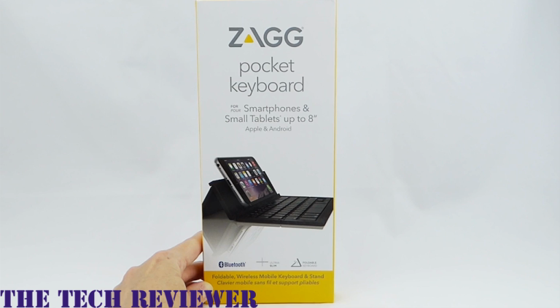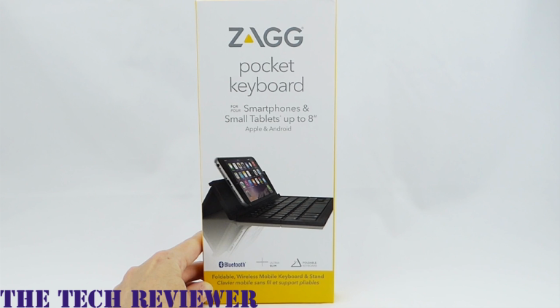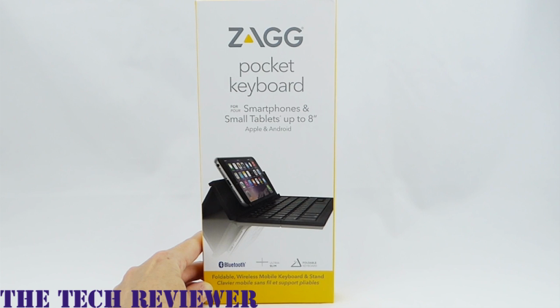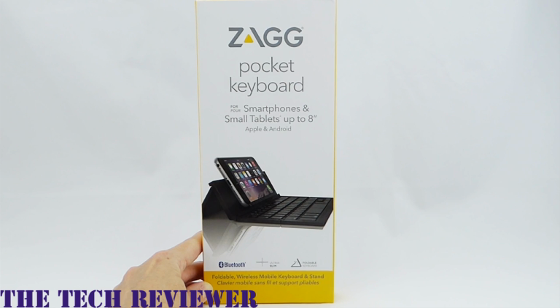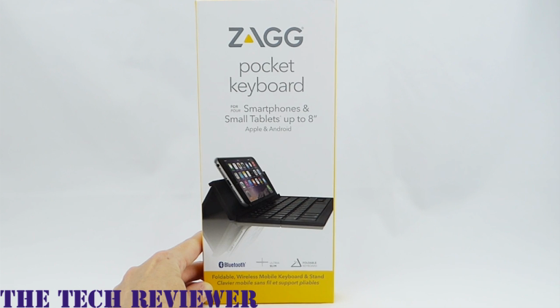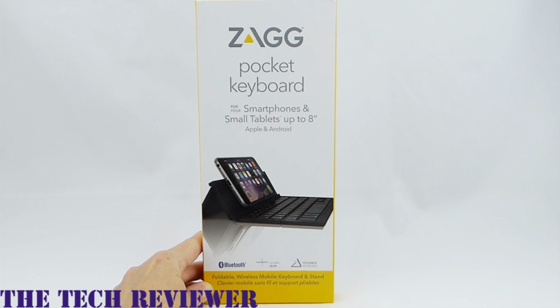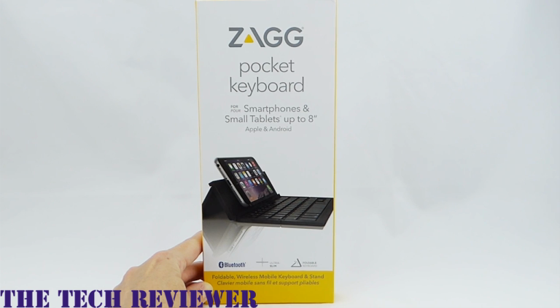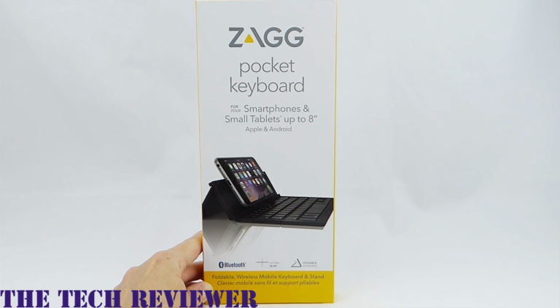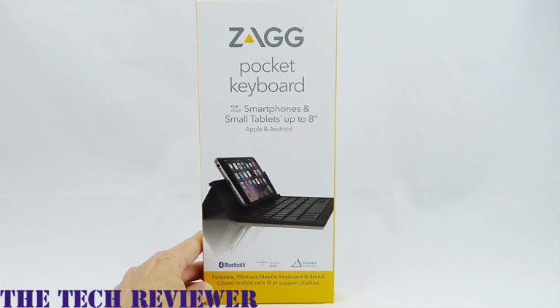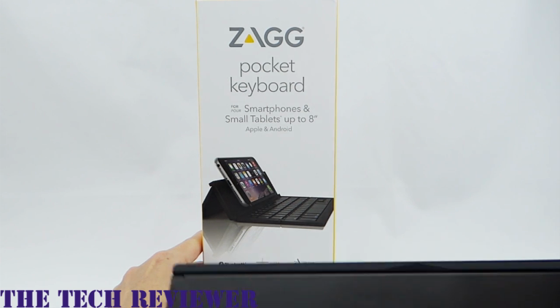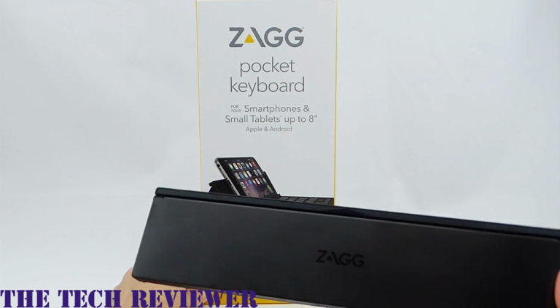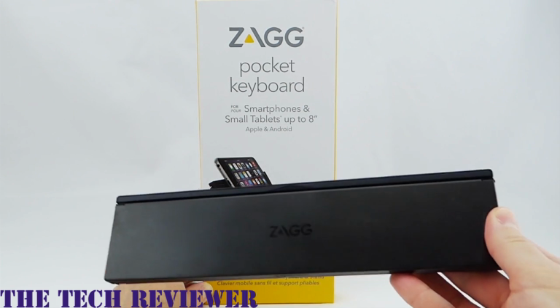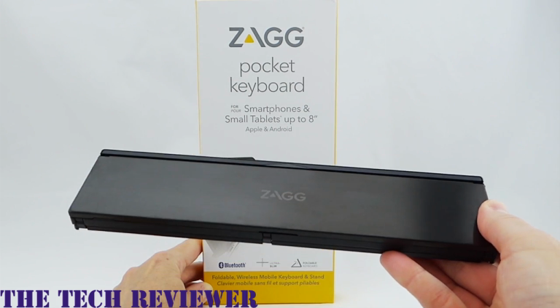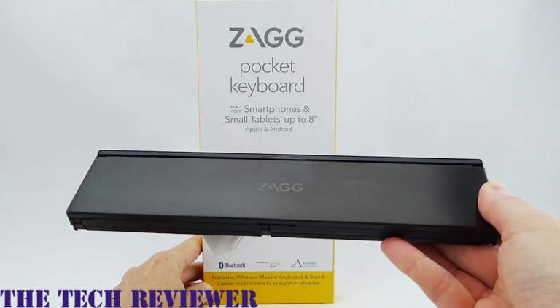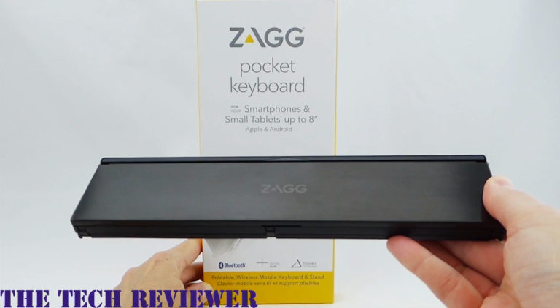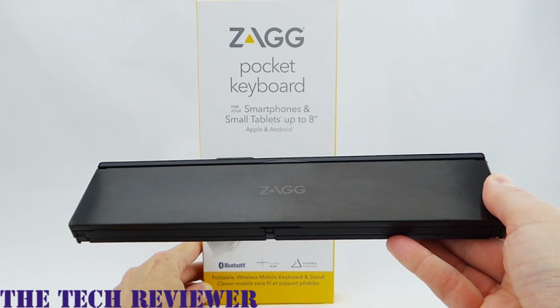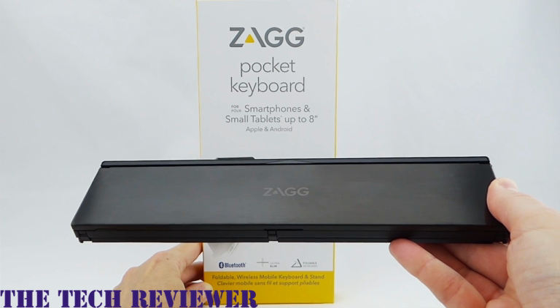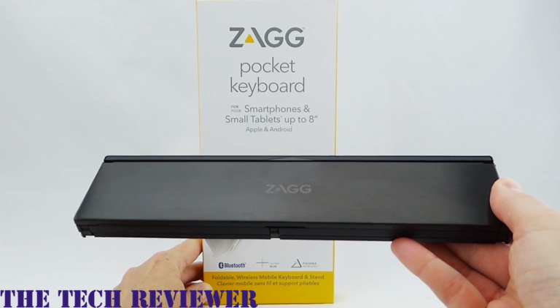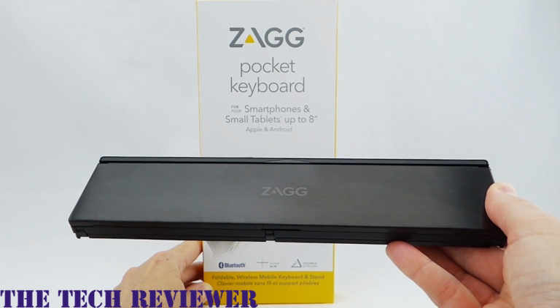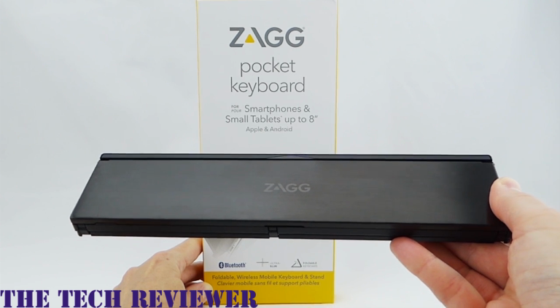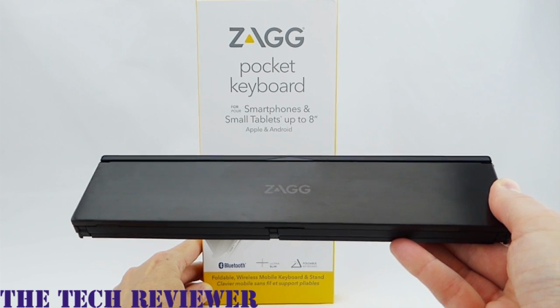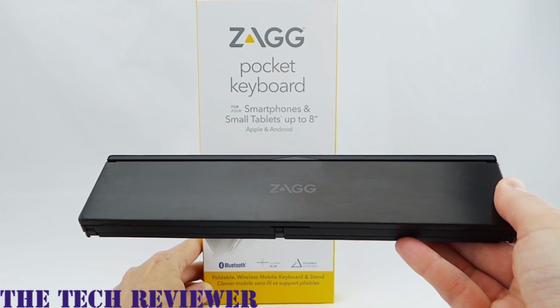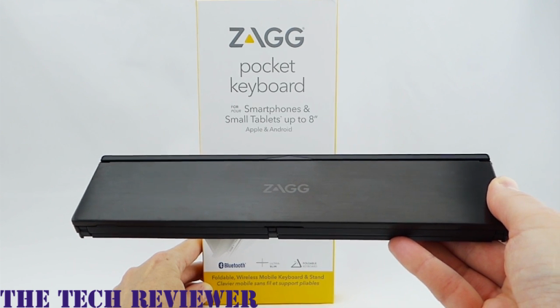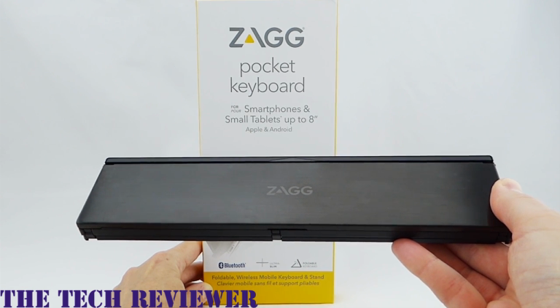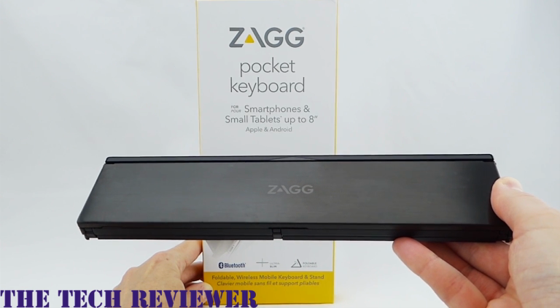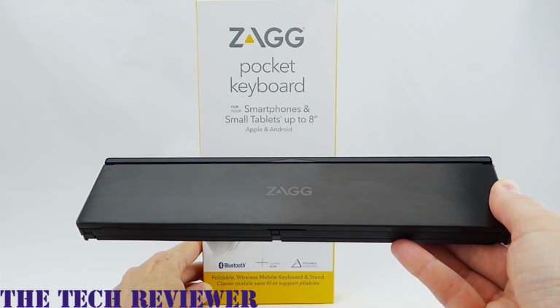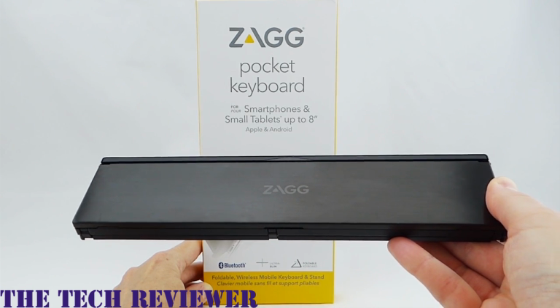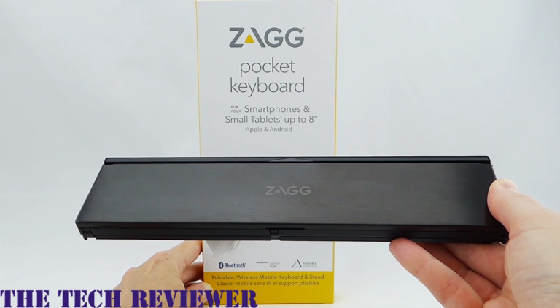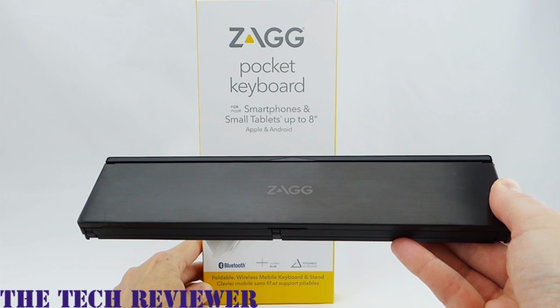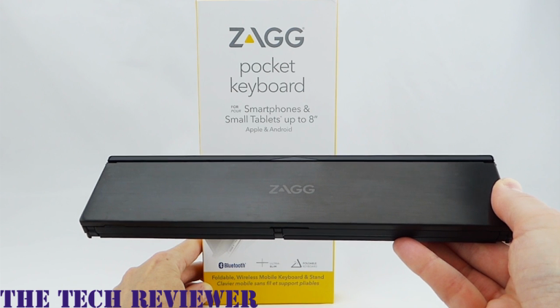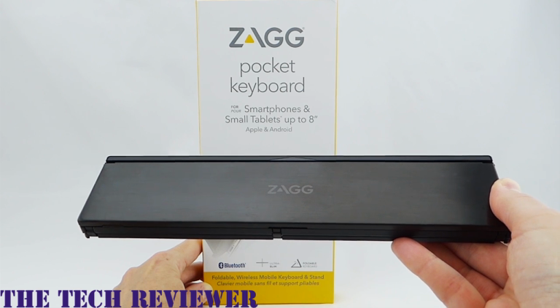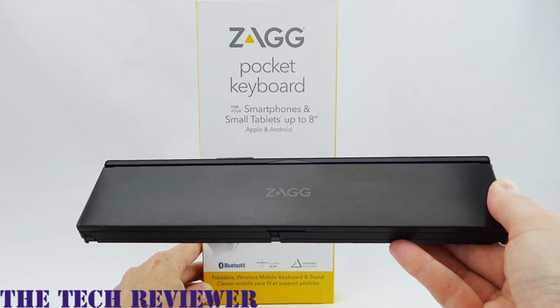Hi everyone, this is Kristen and today I'm here with the Zagg Pocket Keyboard. This is a small folding keyboard that can be used with smartphones and small tablets, and it's just generally really, really cool.